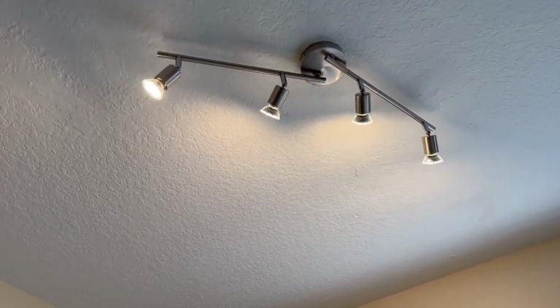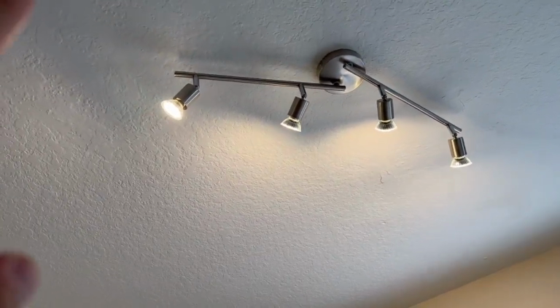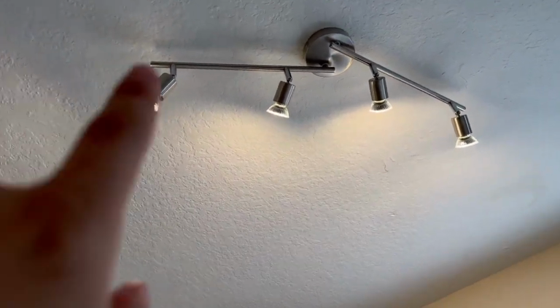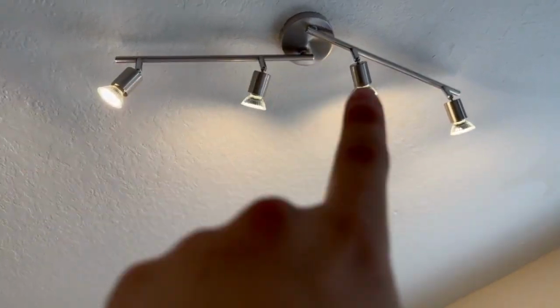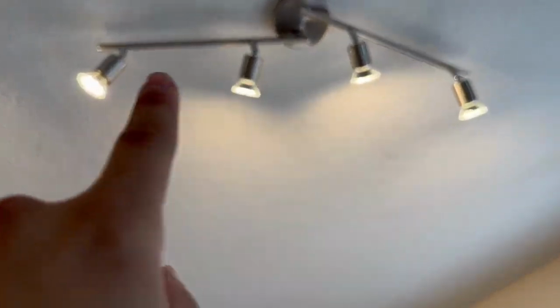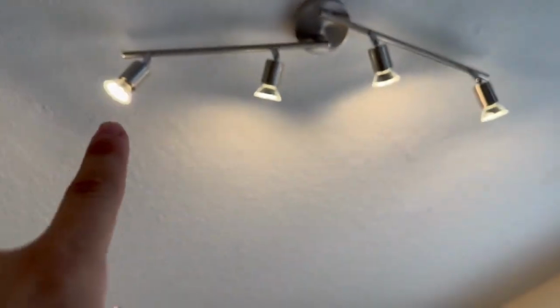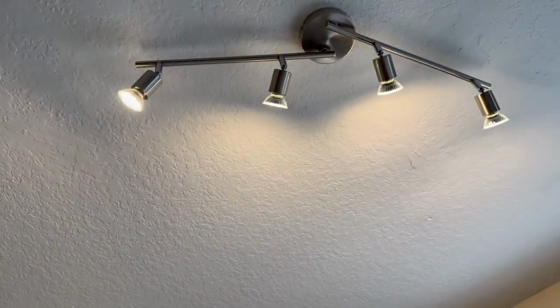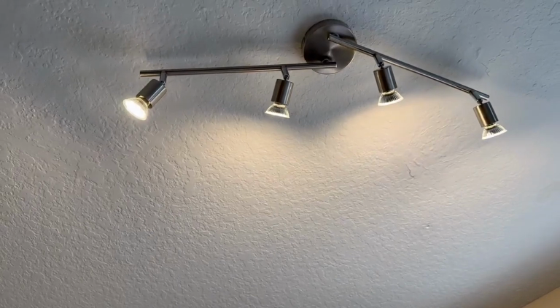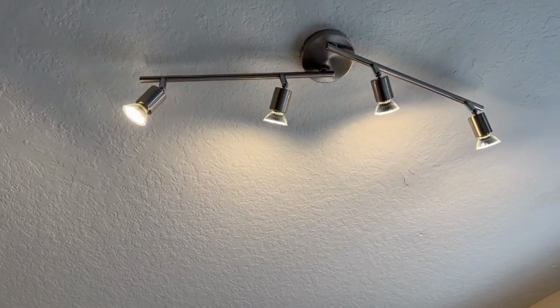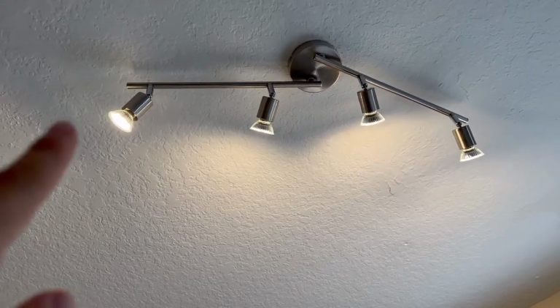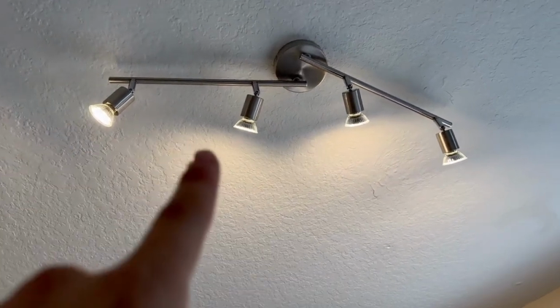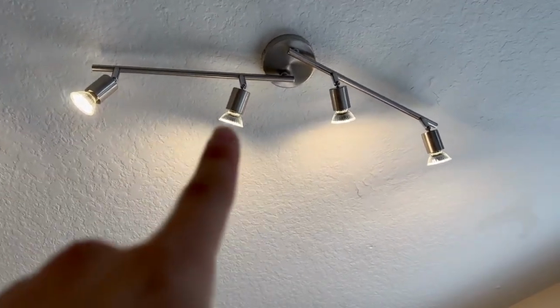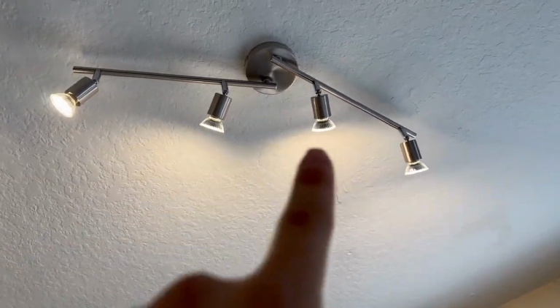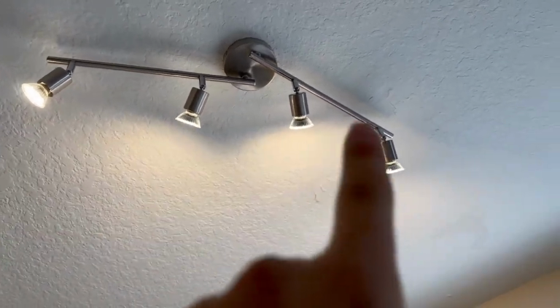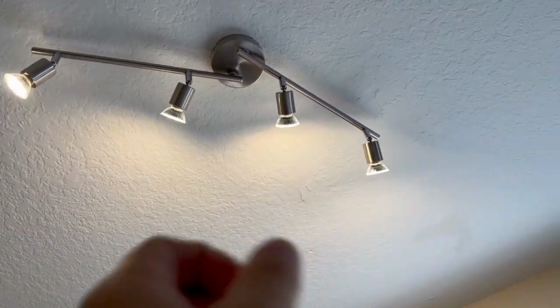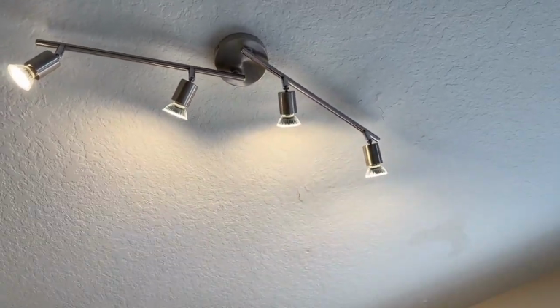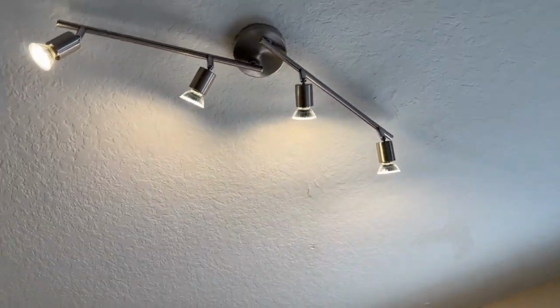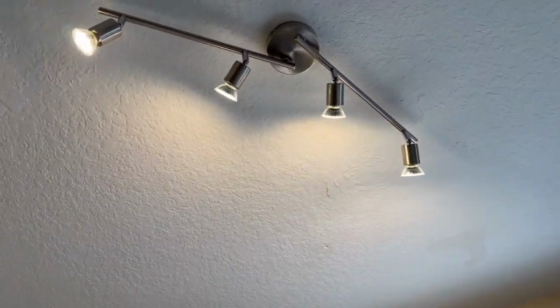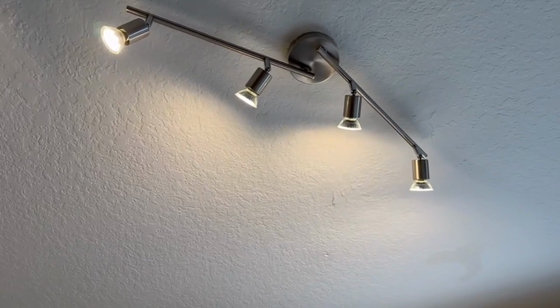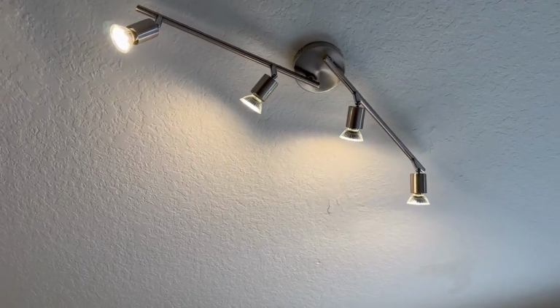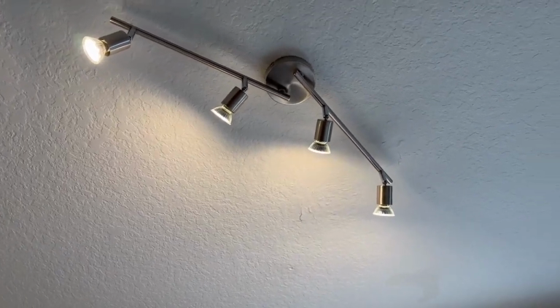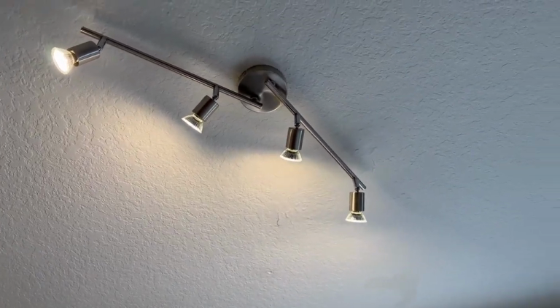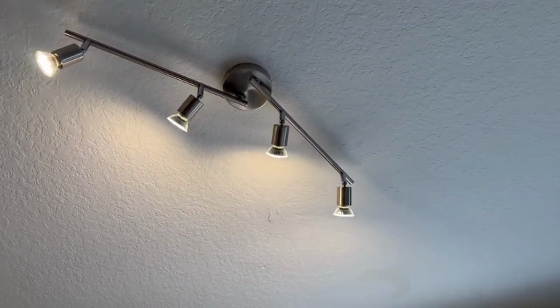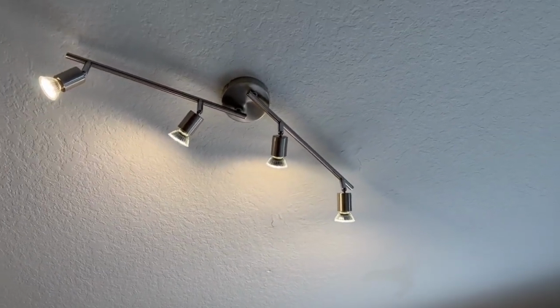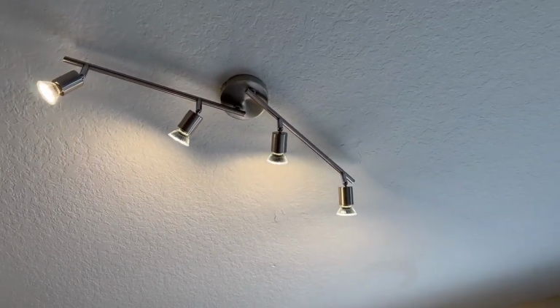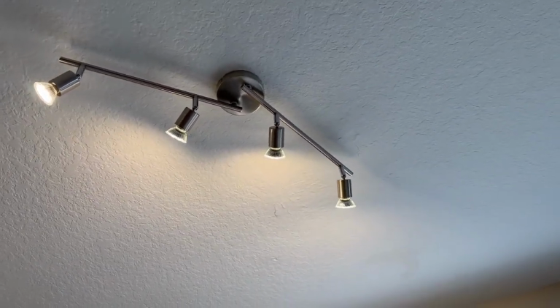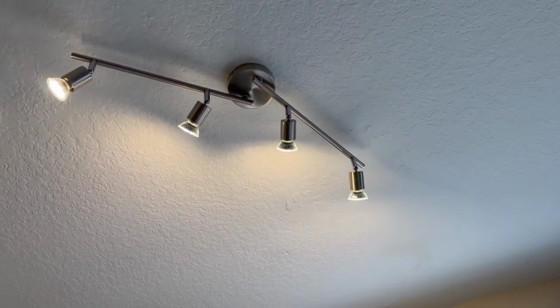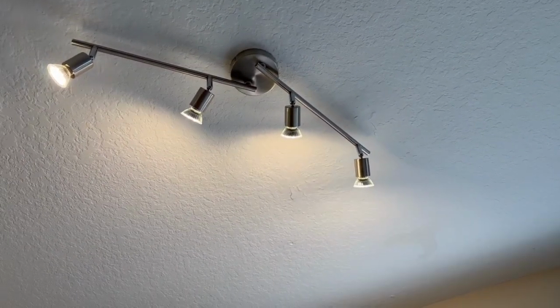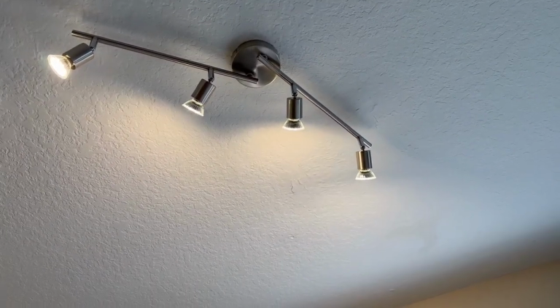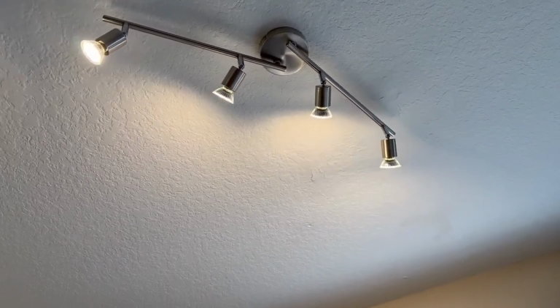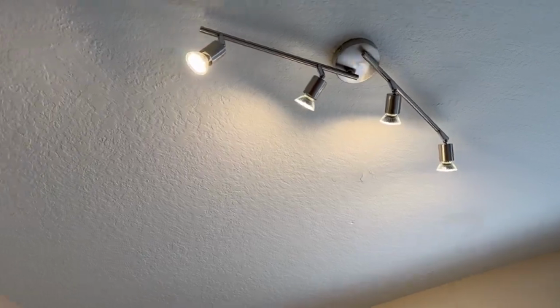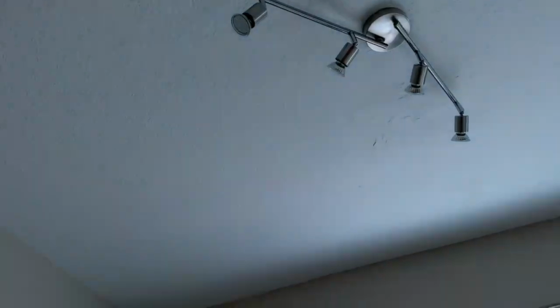Not only do the arms themselves move, but each light bulb unit also moves too, so it's very adjustable. The directions are very straightforward and it comes with every single piece of hardware you need.